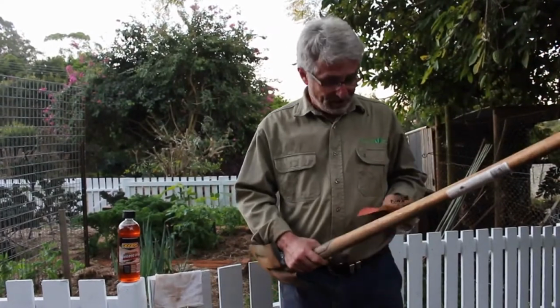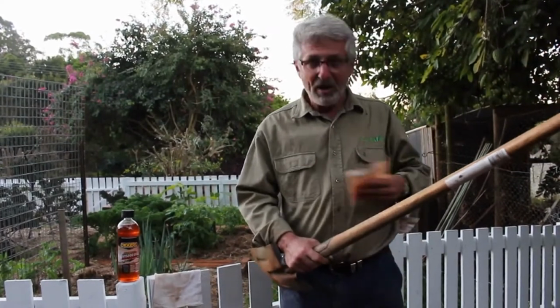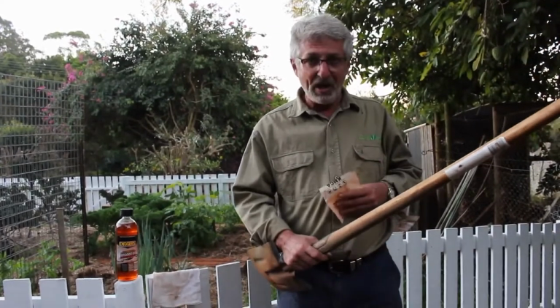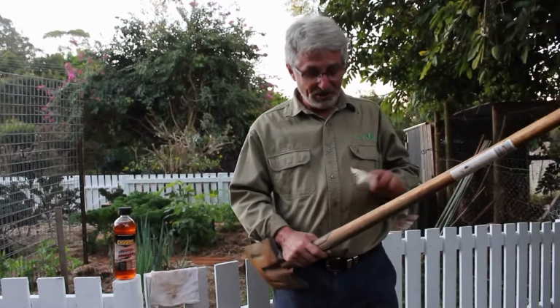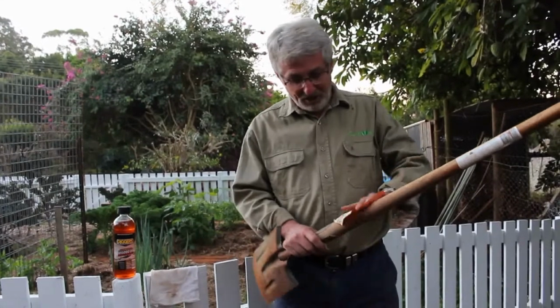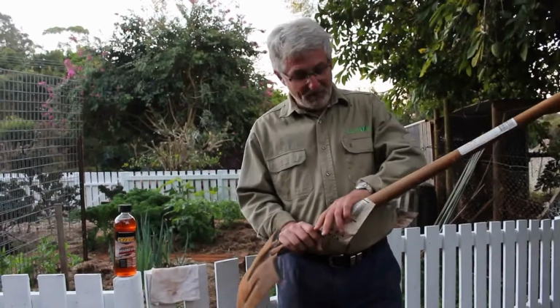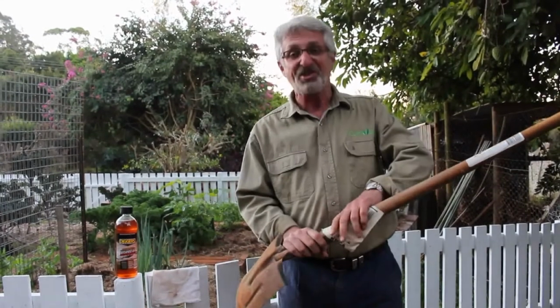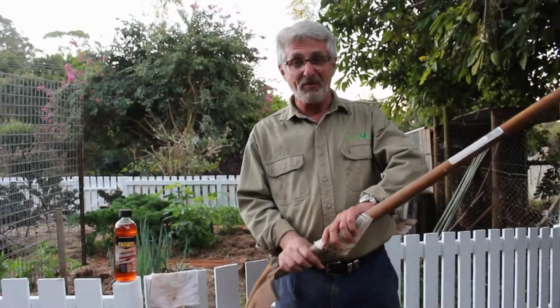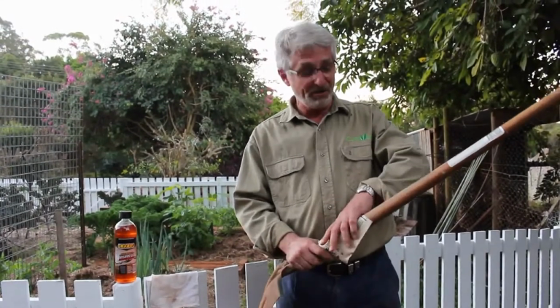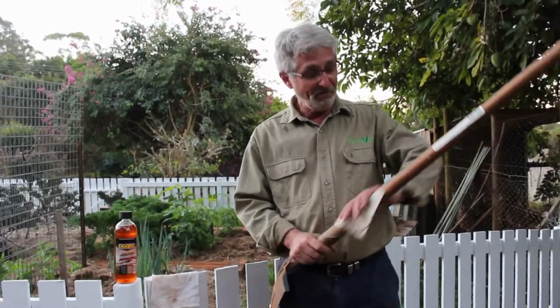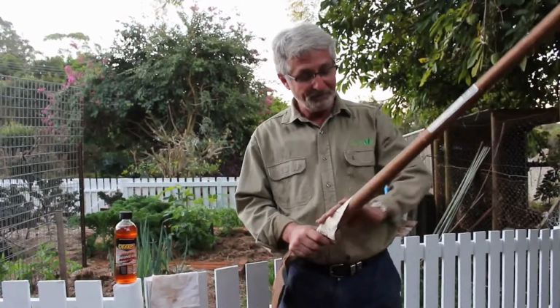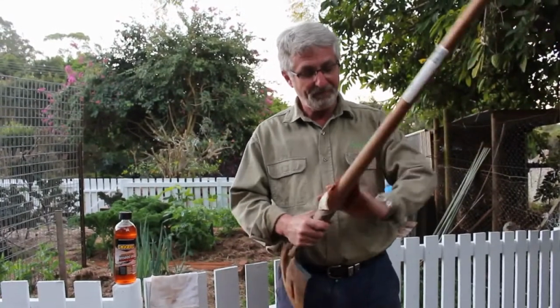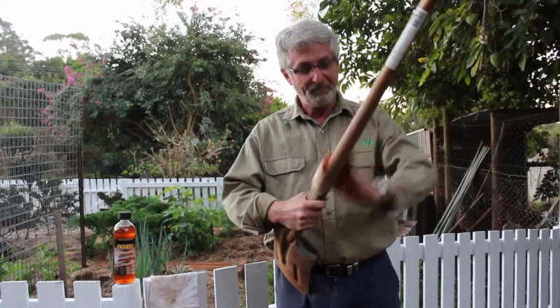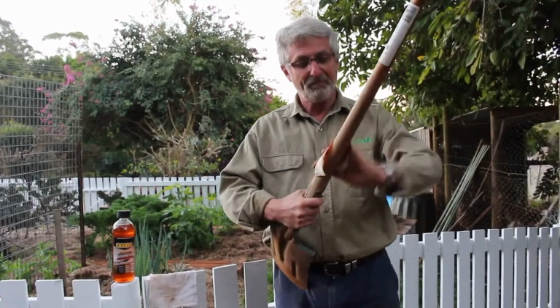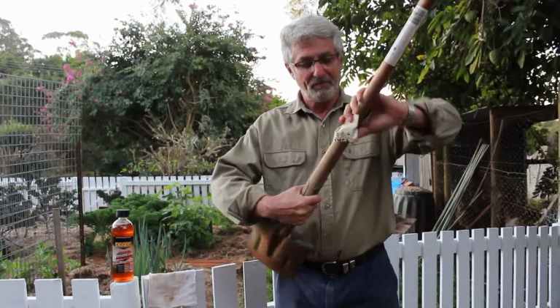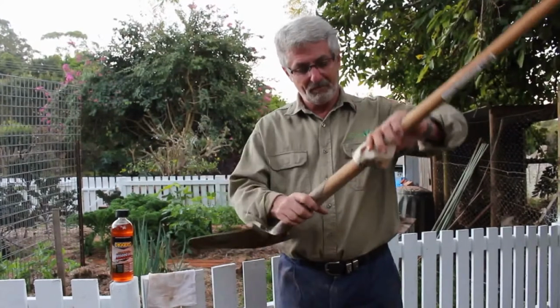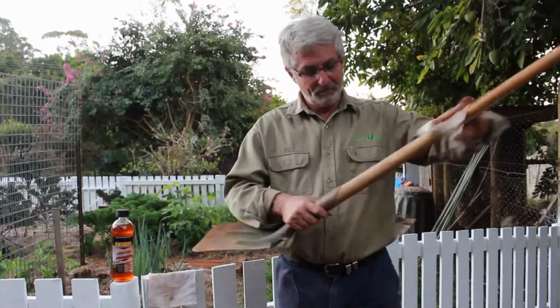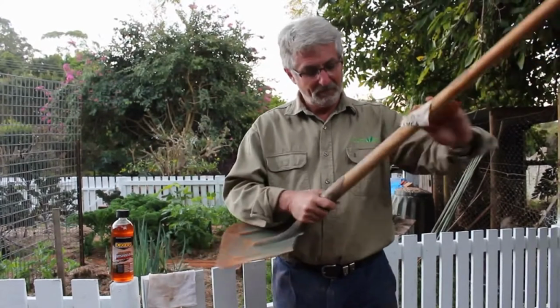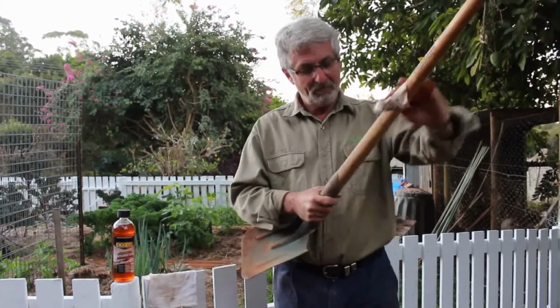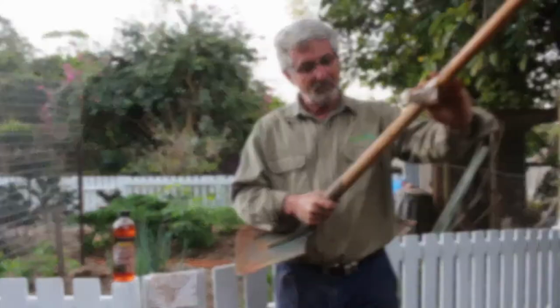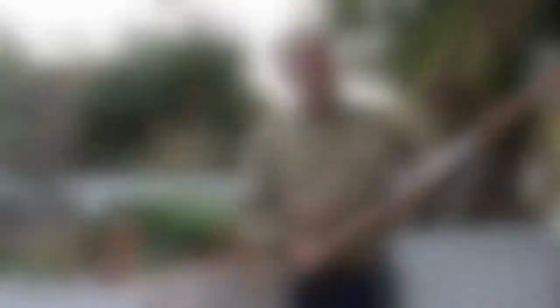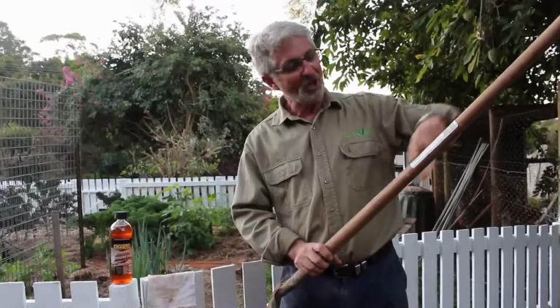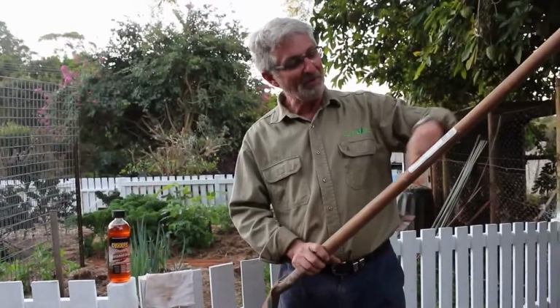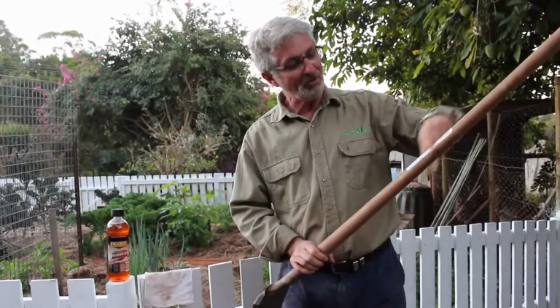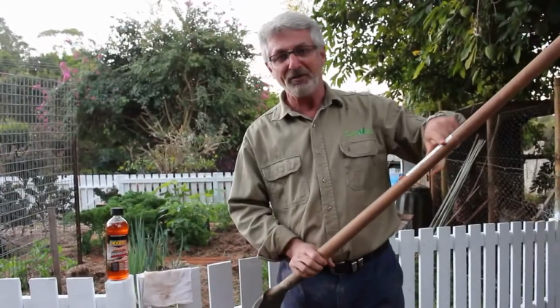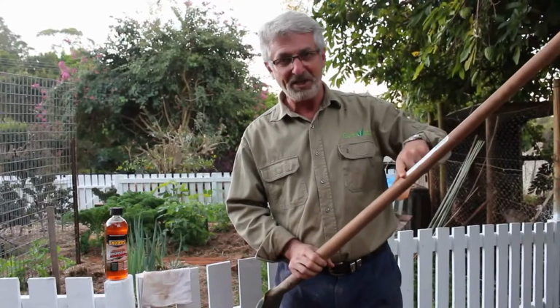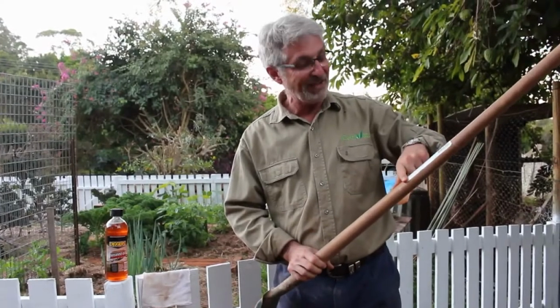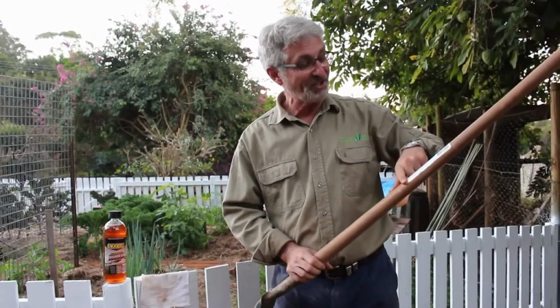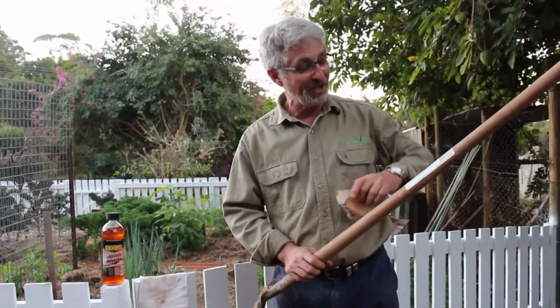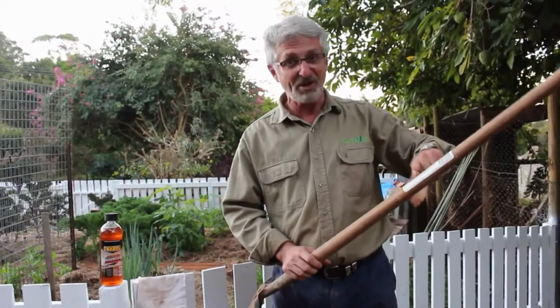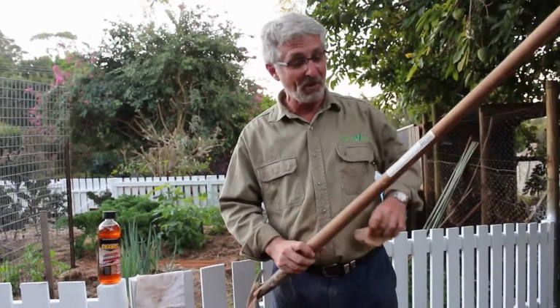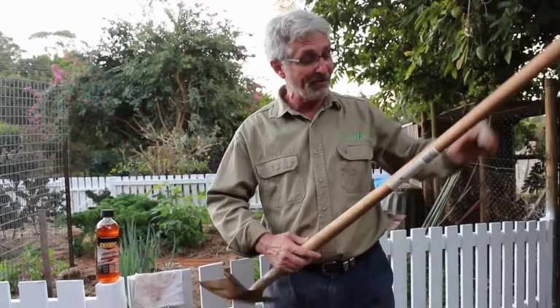My recommendation is to give them a good sand from time to time. If there's an old label, you'll find that it's protecting that section of the handle, so don't be too worried about that.